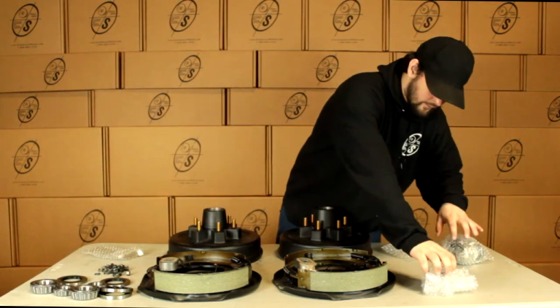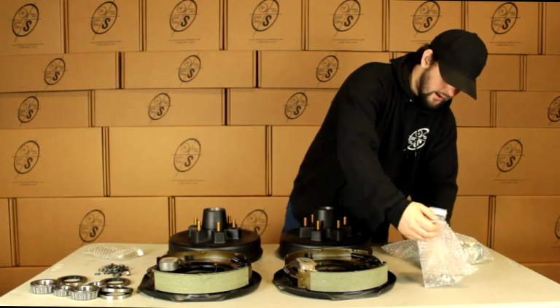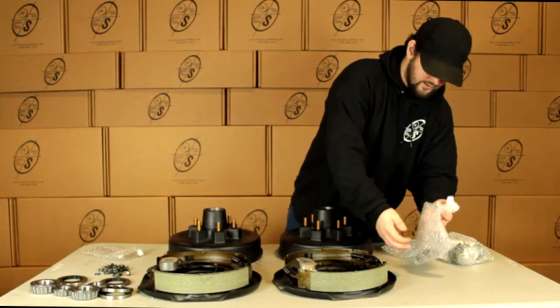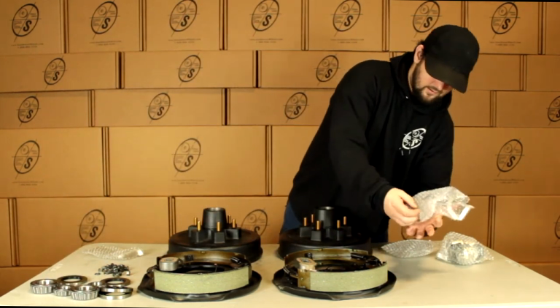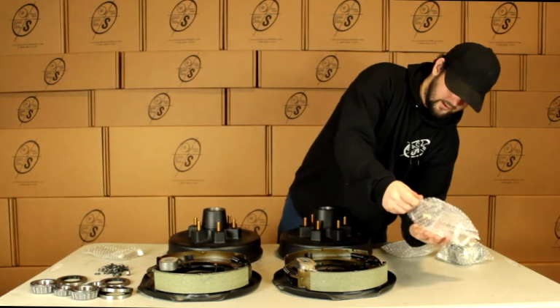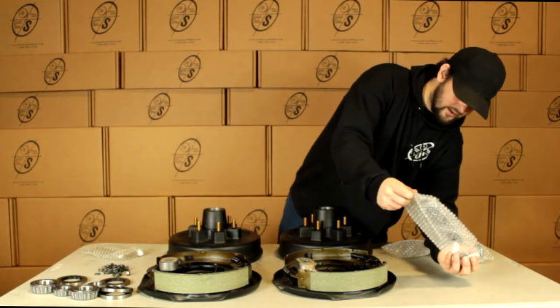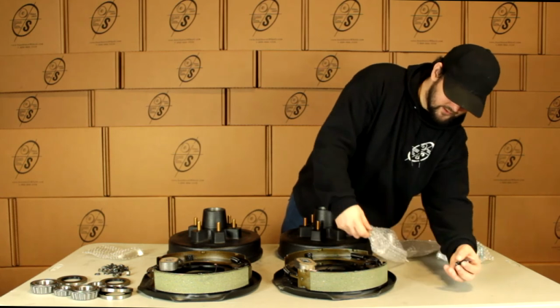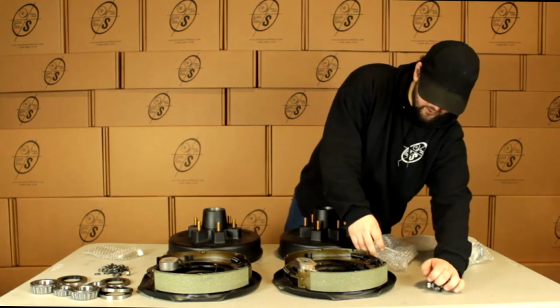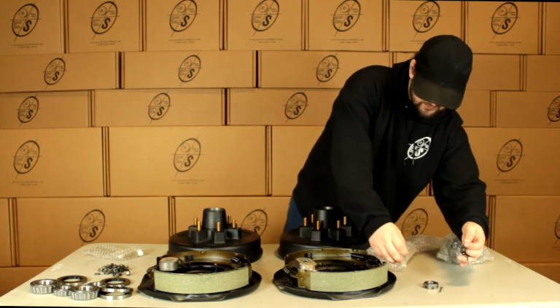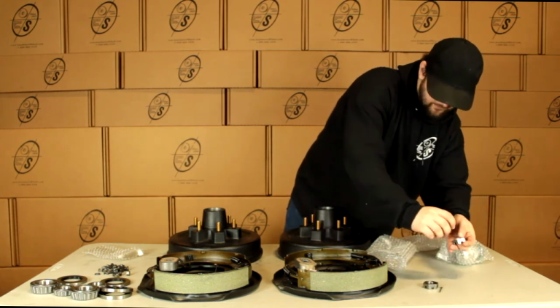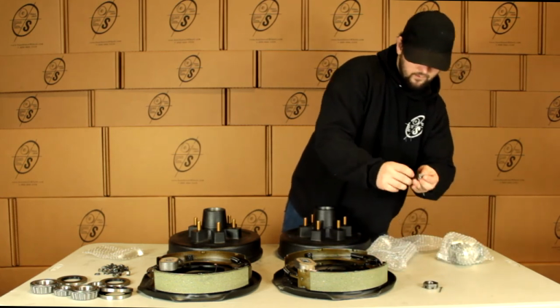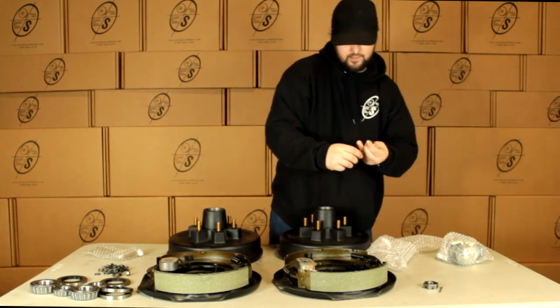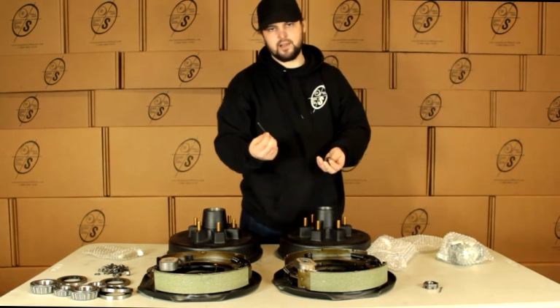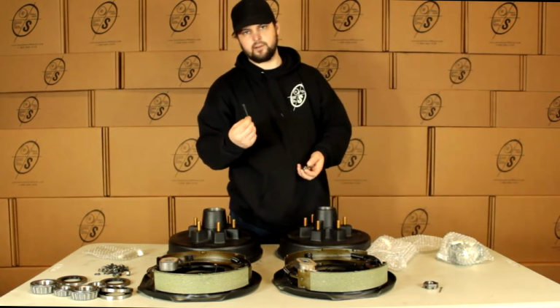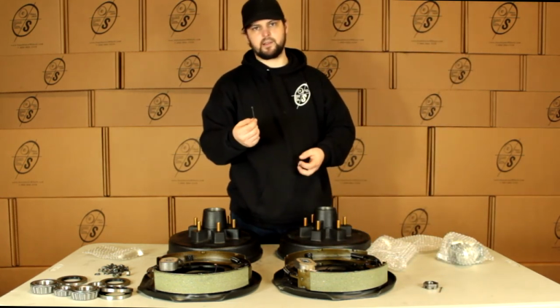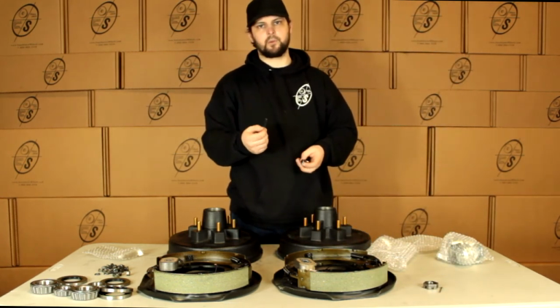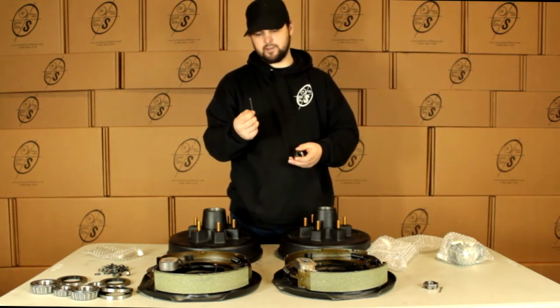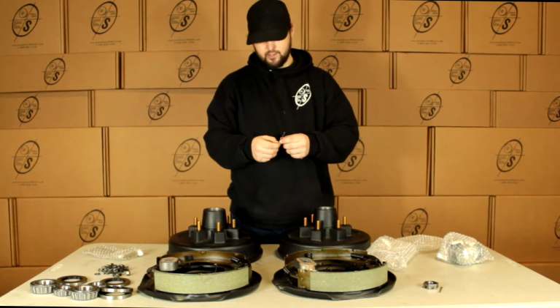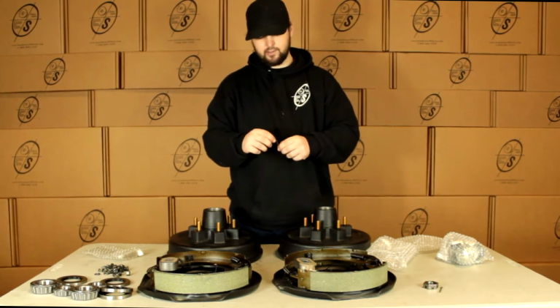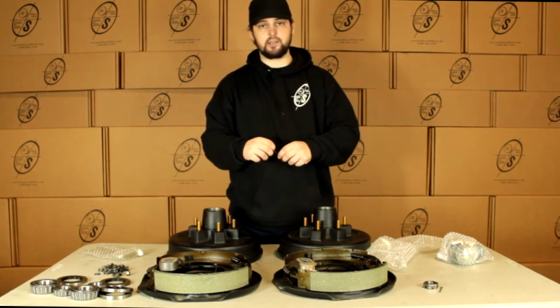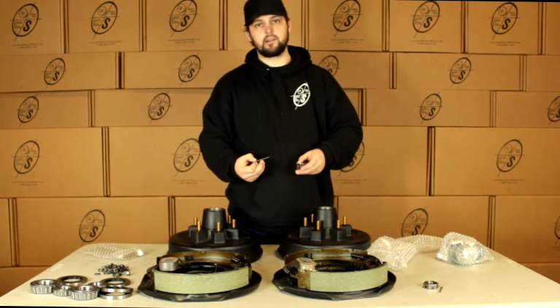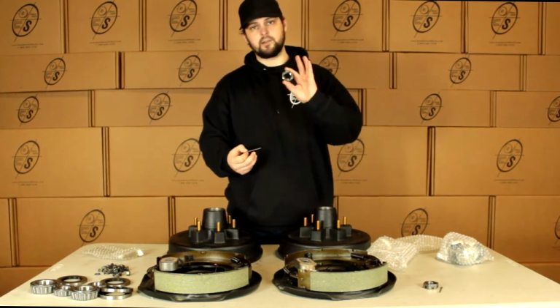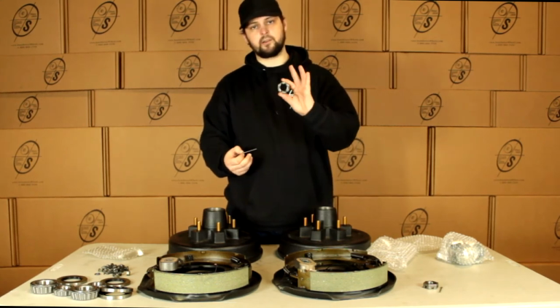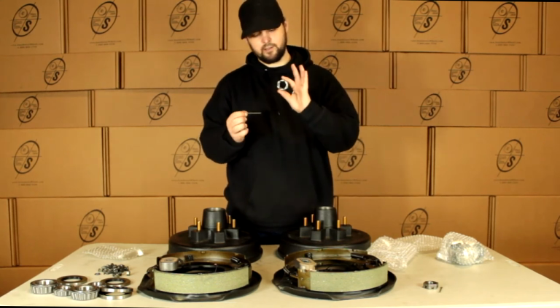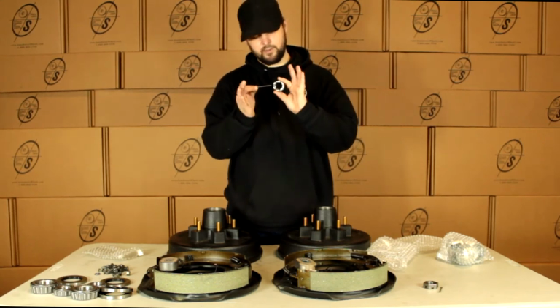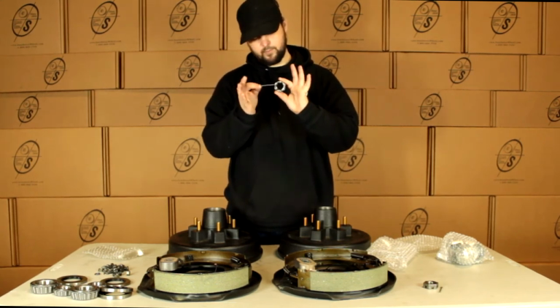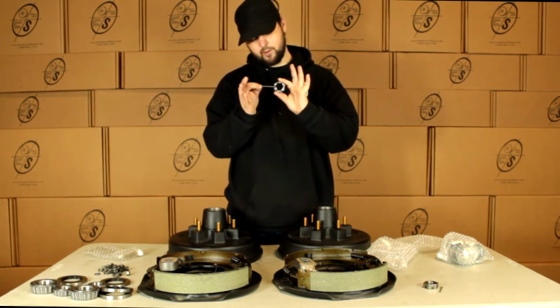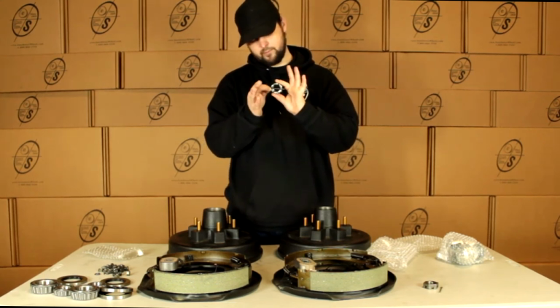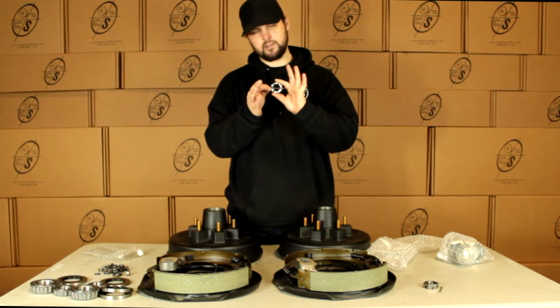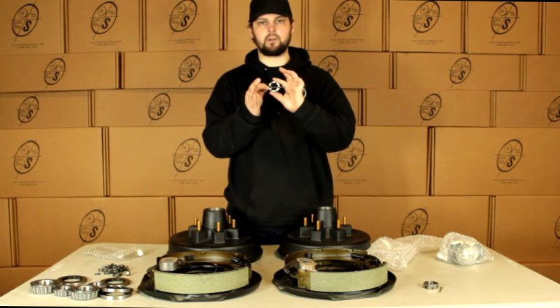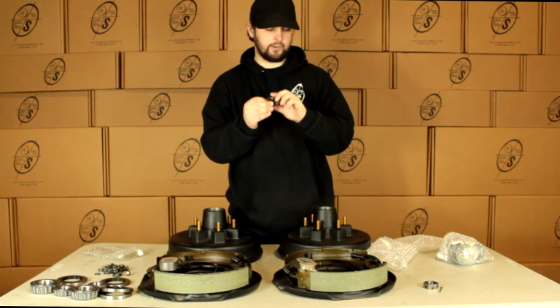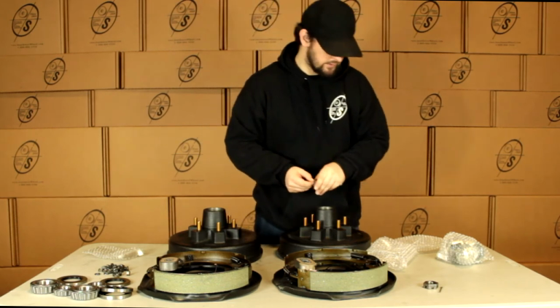Then we have our castle nuts — we're going to get 2 castle nuts and 2 cotter pins. Most guys aren't going to get you the cotter pins, but we like to make sure you guys get what you need. So you're going to stick a castle nut on your spindle, pop your cotter pin through just like that — holds it on there nice and neat.